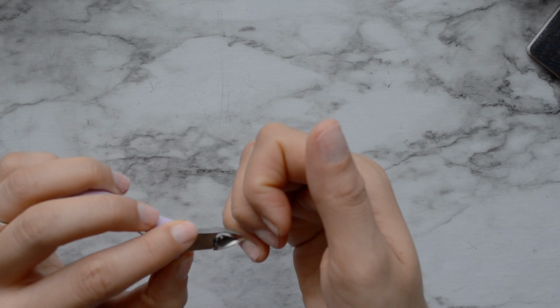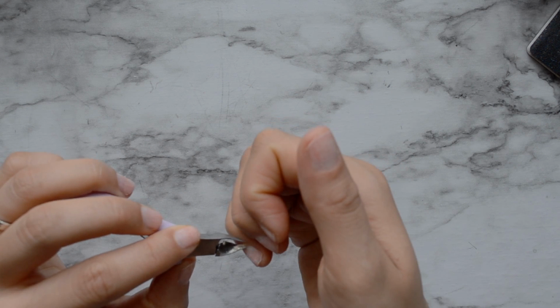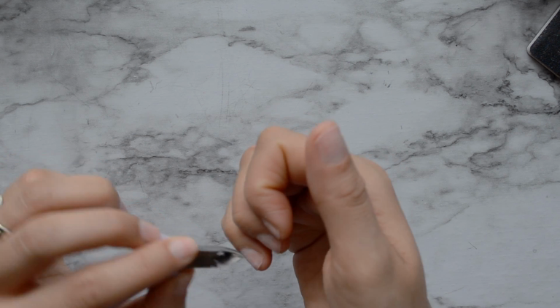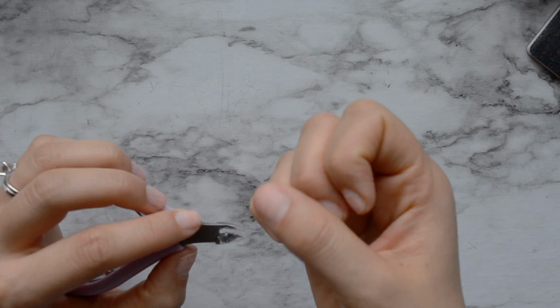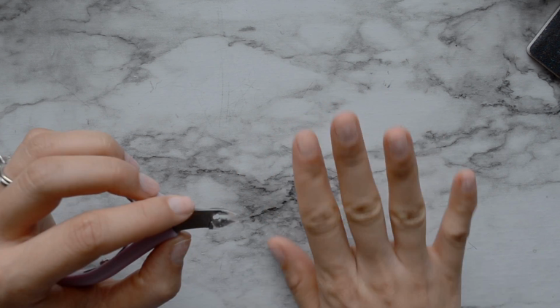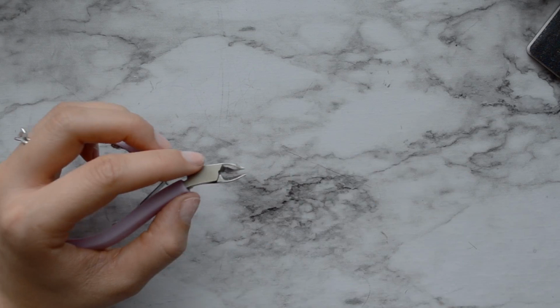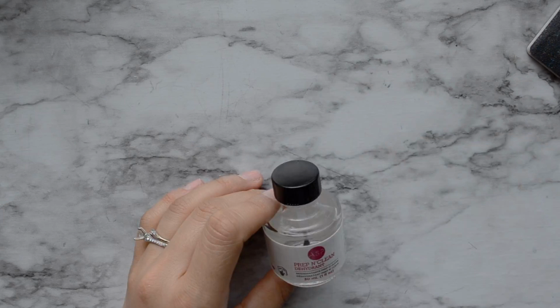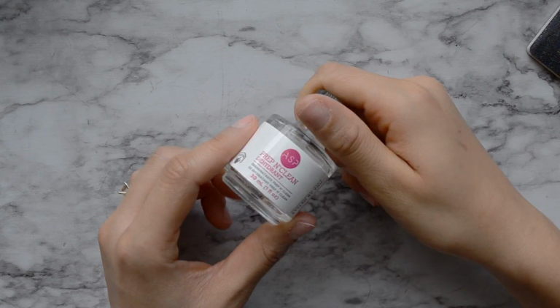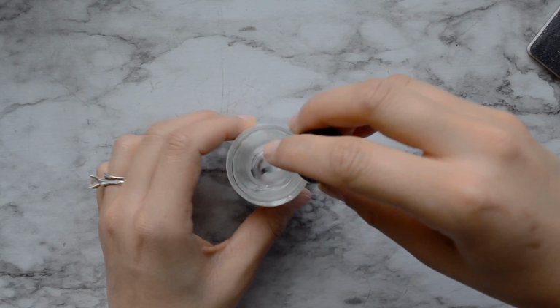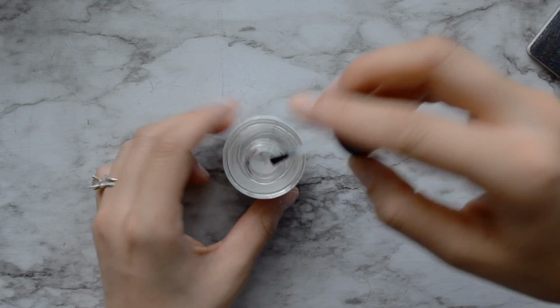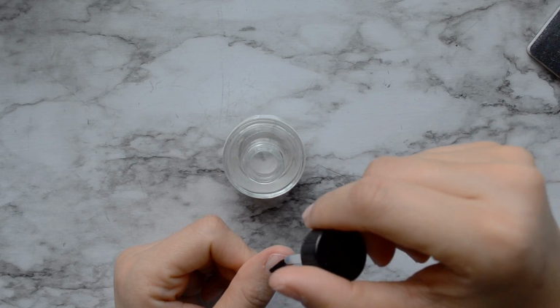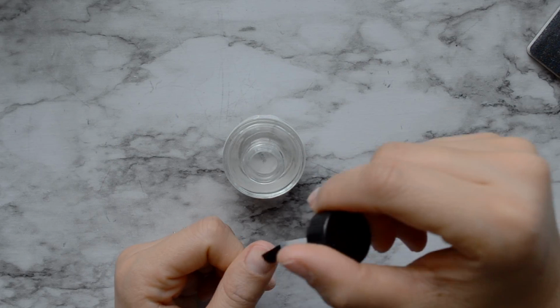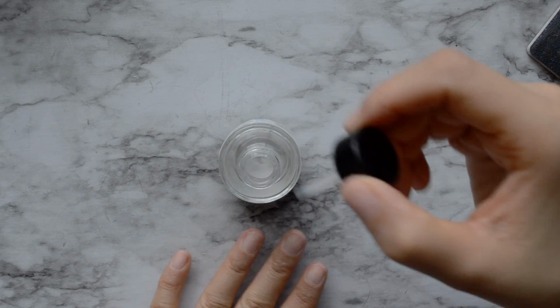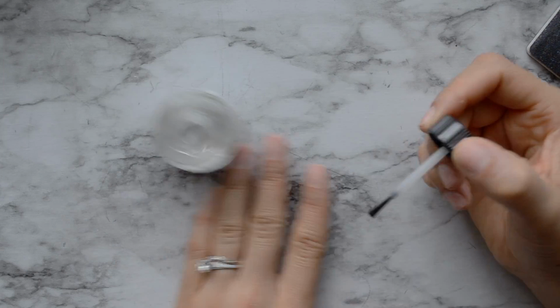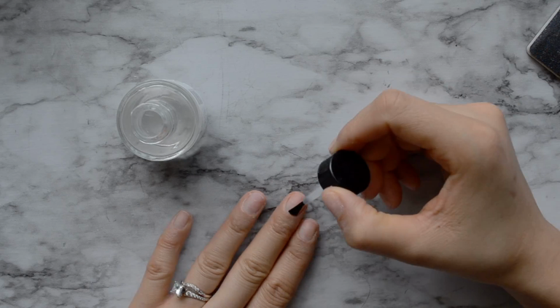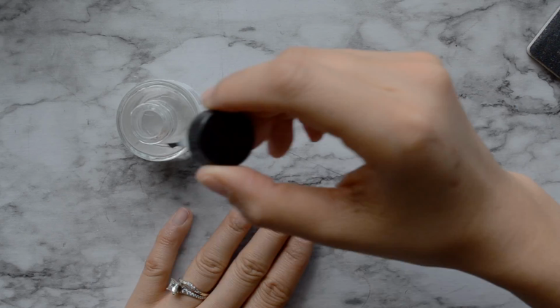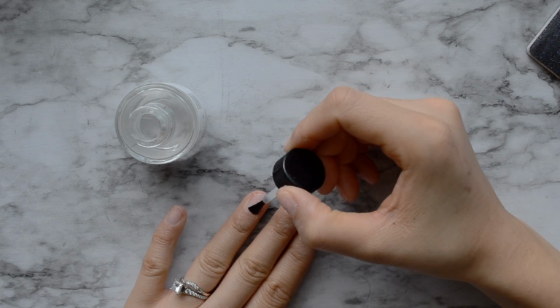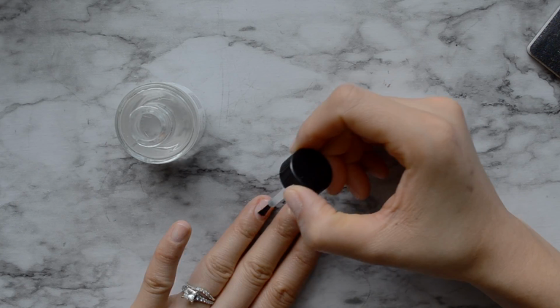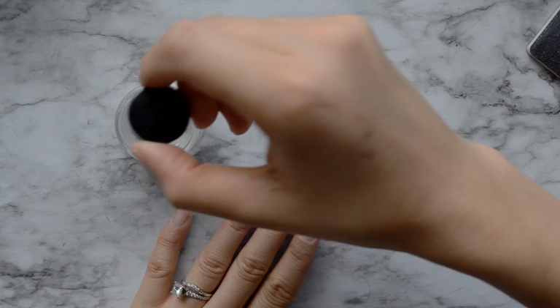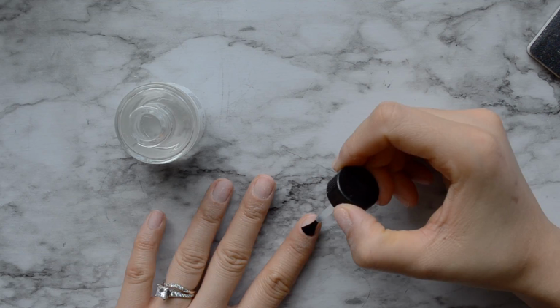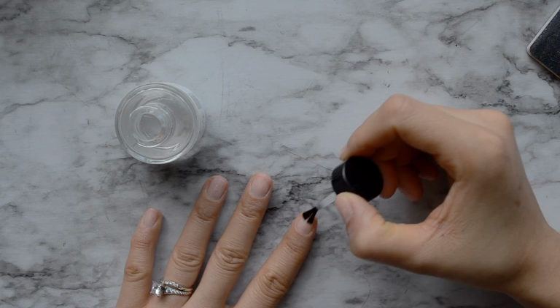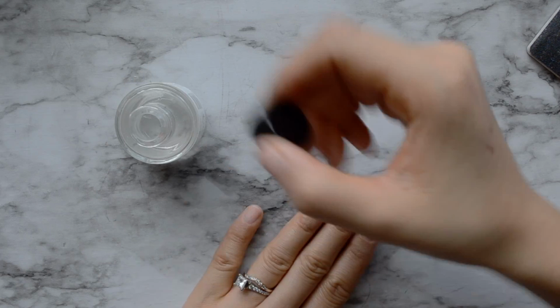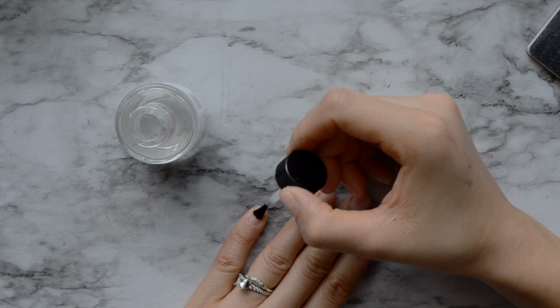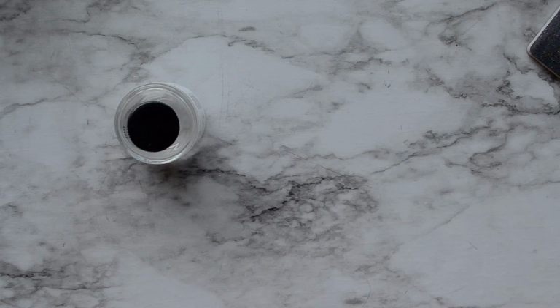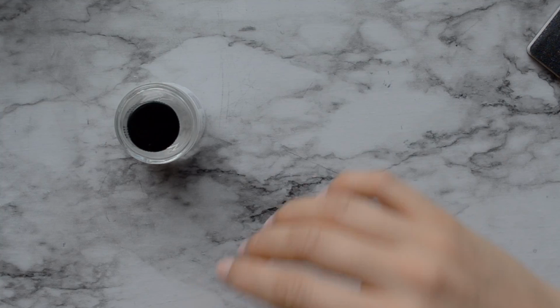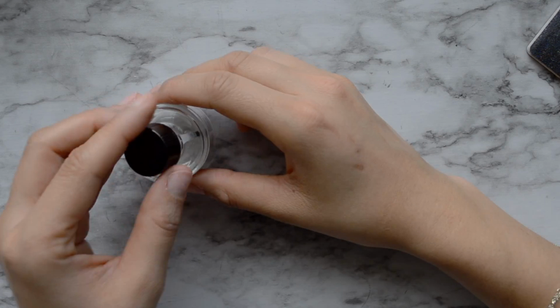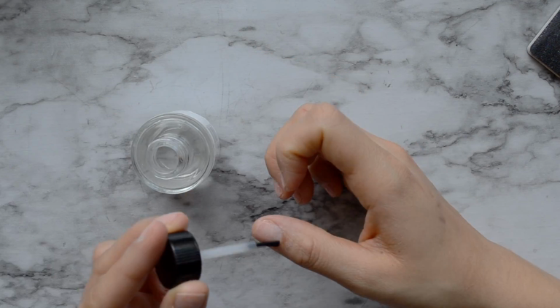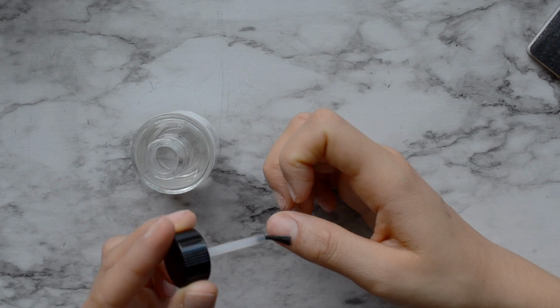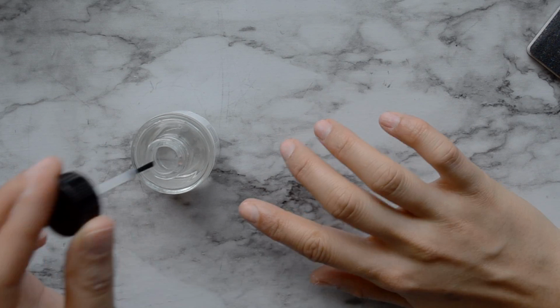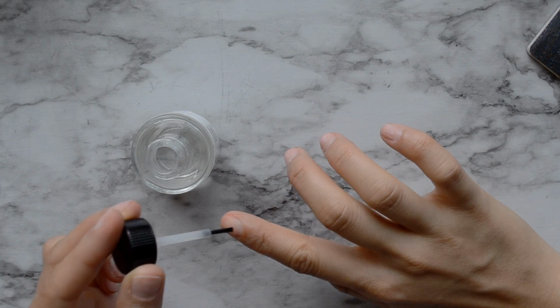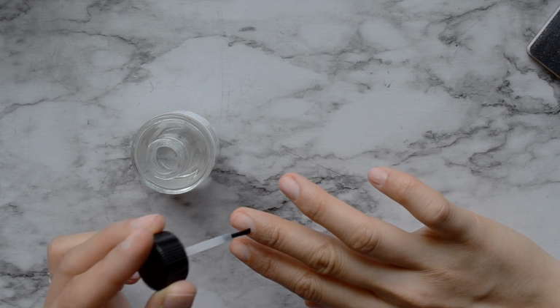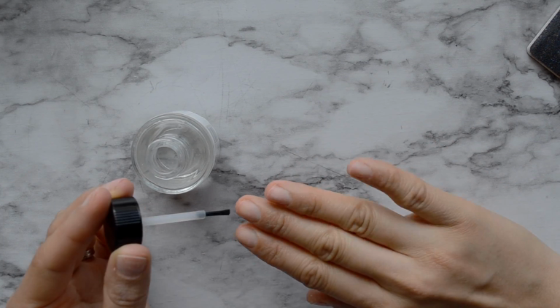And then I'm going to put a dehydrator on my nails — also very important. I do a few coats of this just to really make sure that my nails are dehydrated.